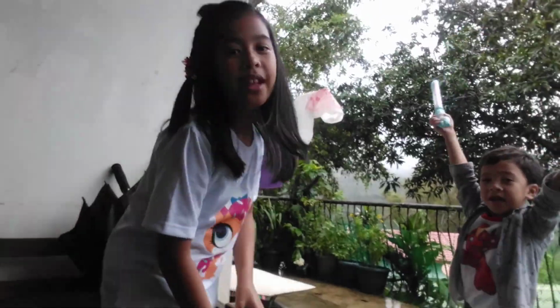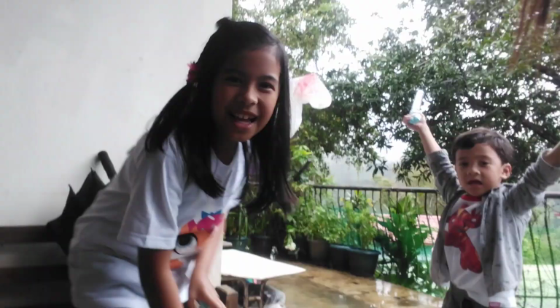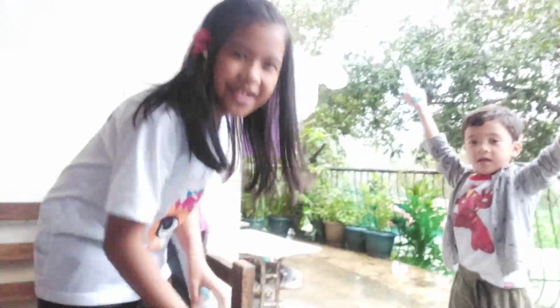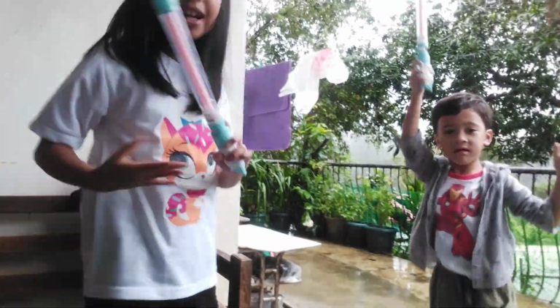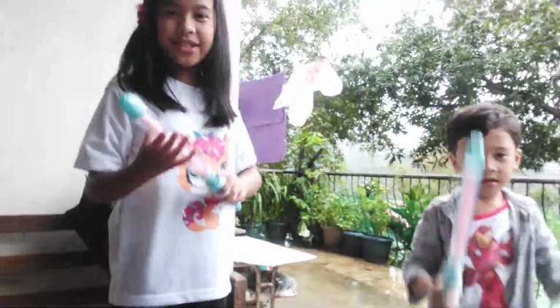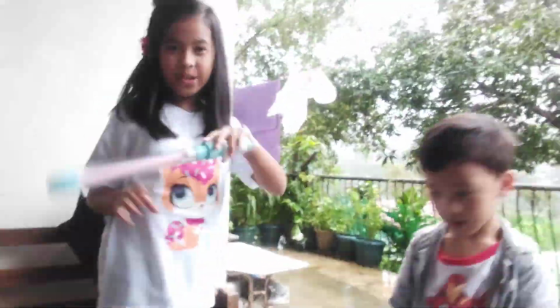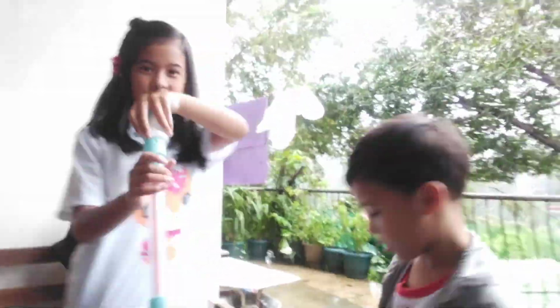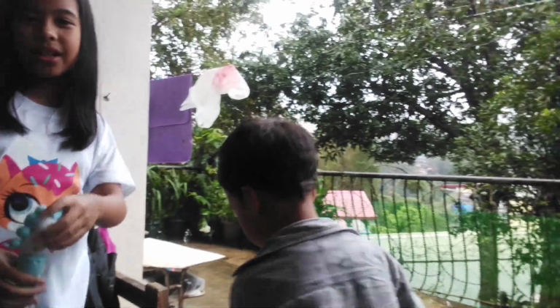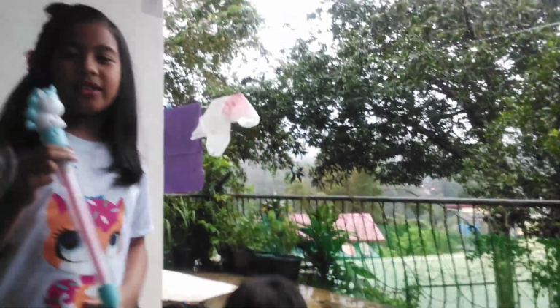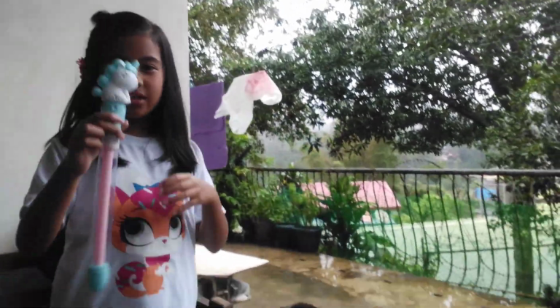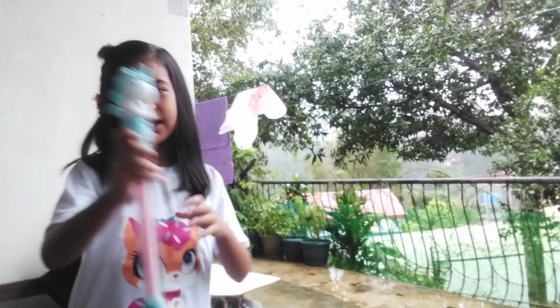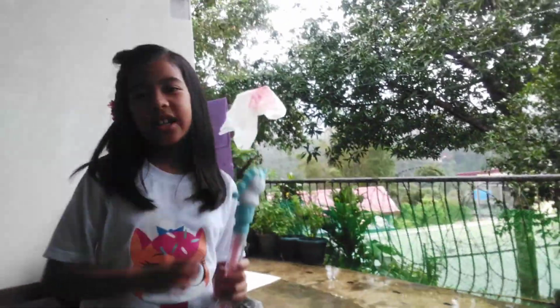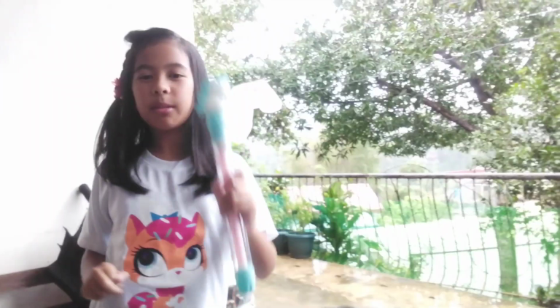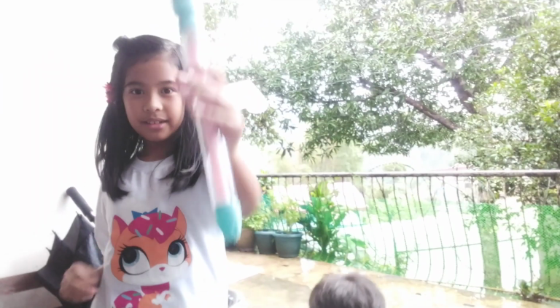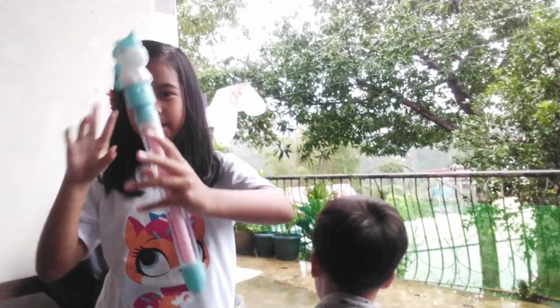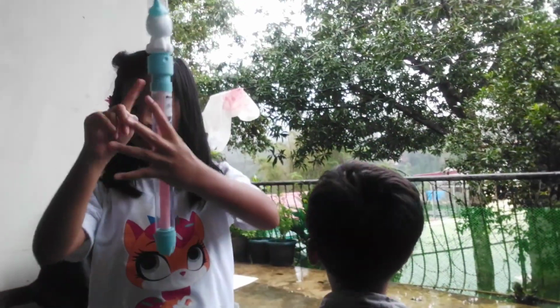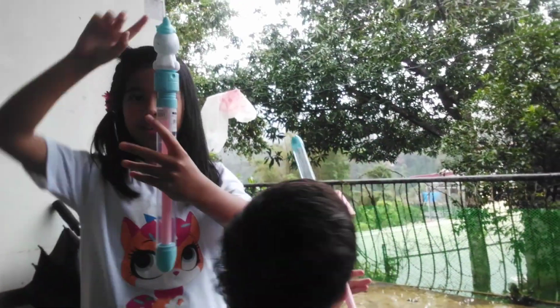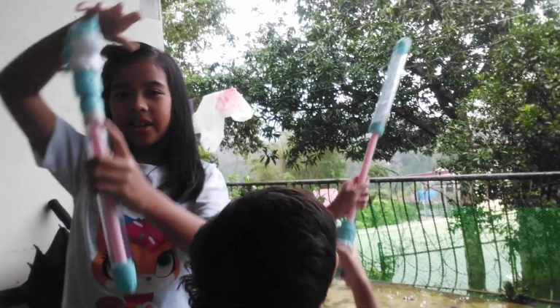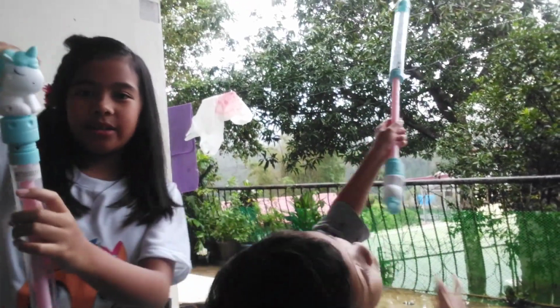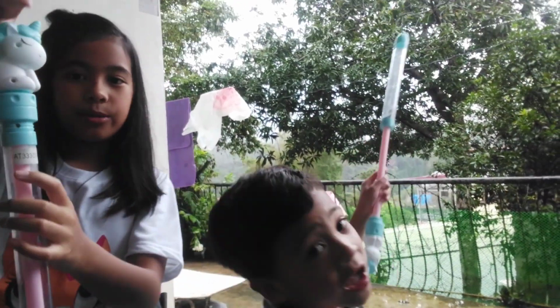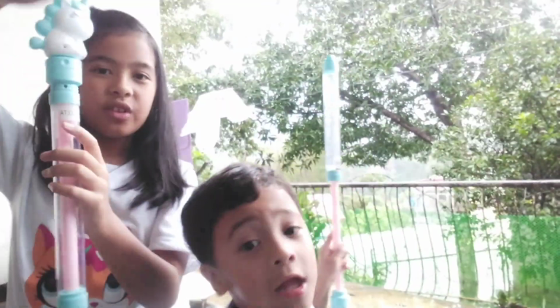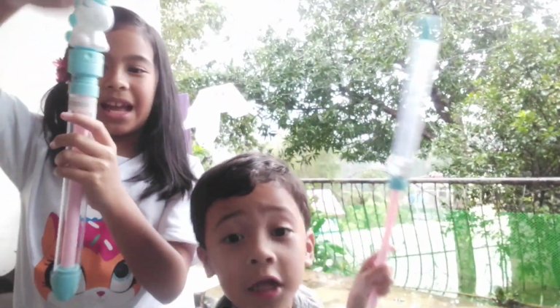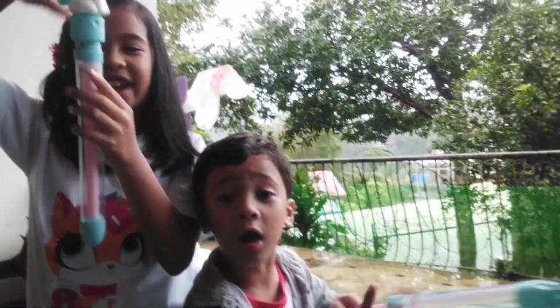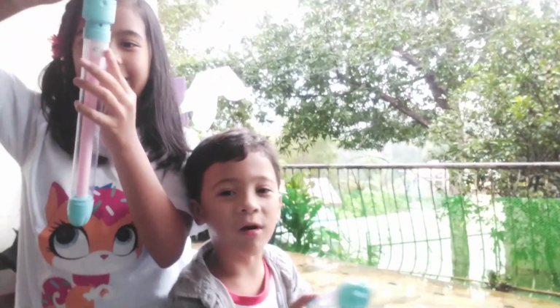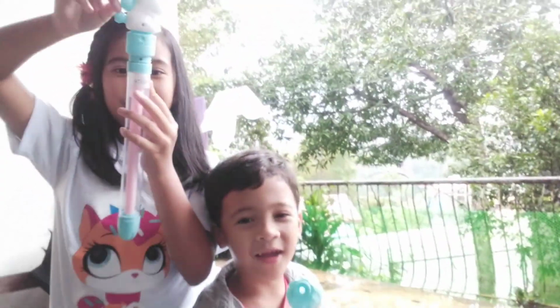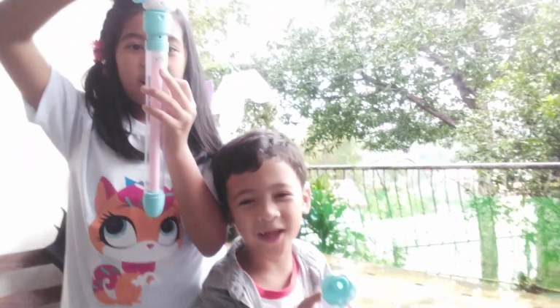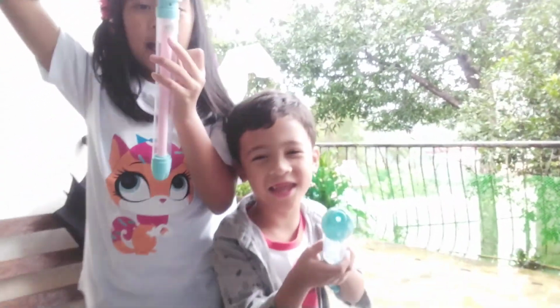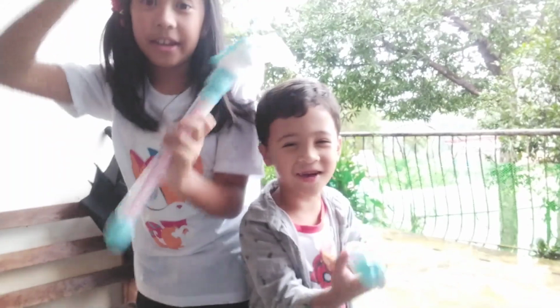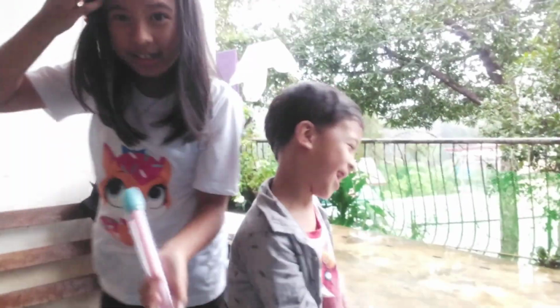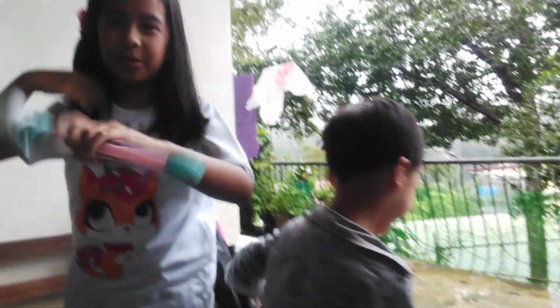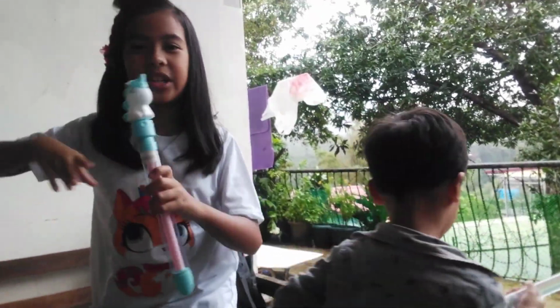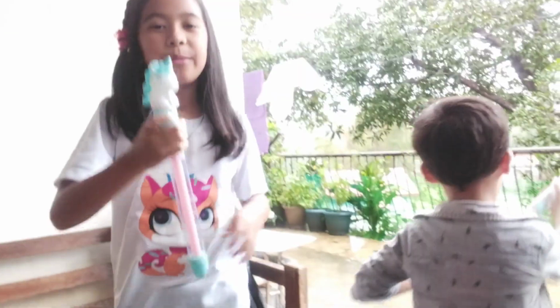Hi guys, so we got this new toy. Basically what you do is it's supposed to be like this - I put it in the water! Get to the water! I put it in the water! This is only 100 pesos.